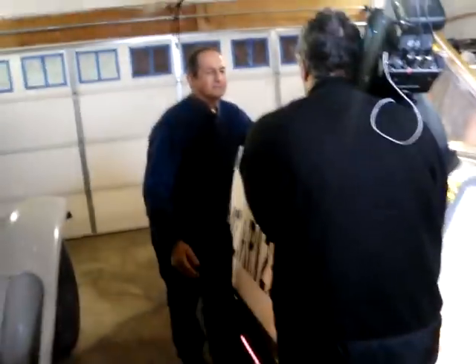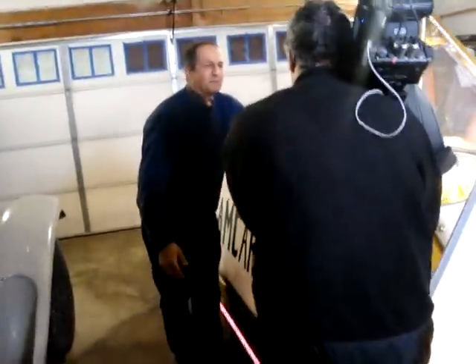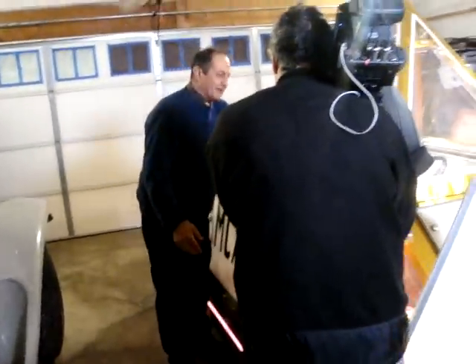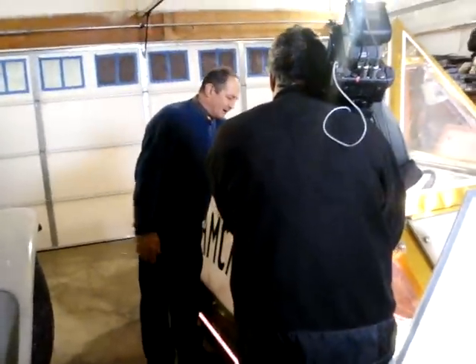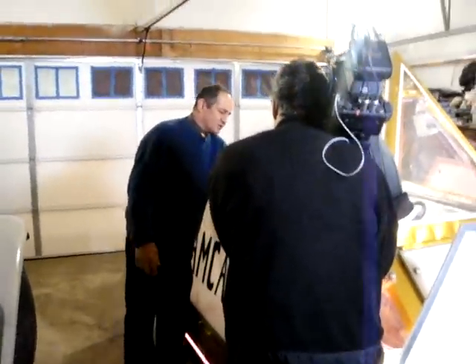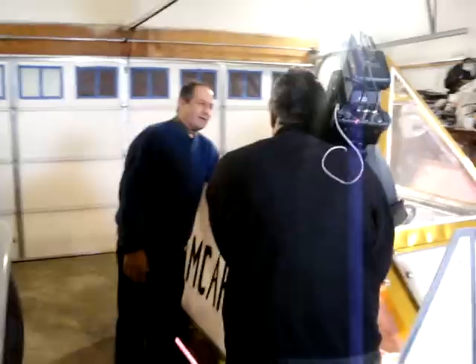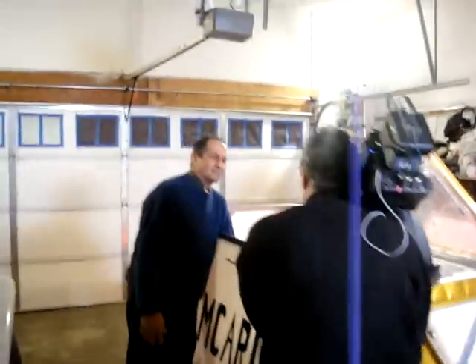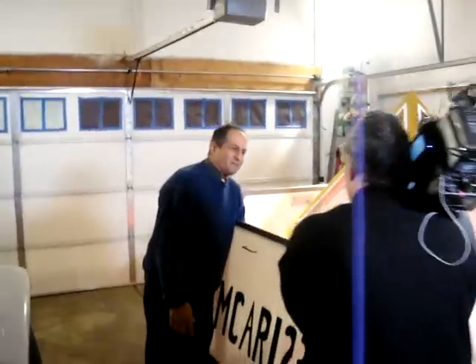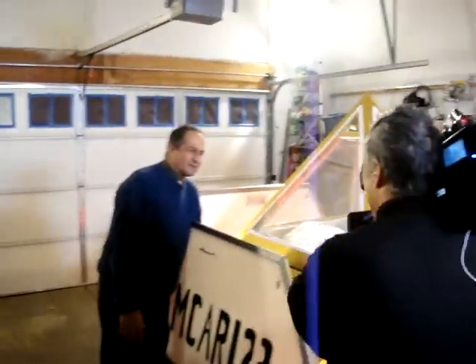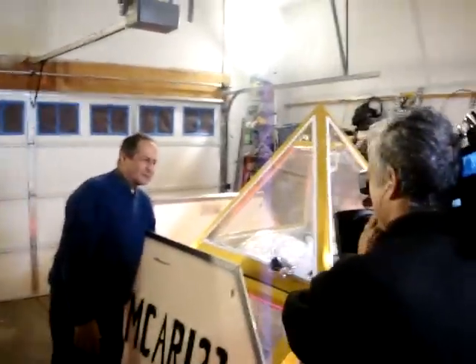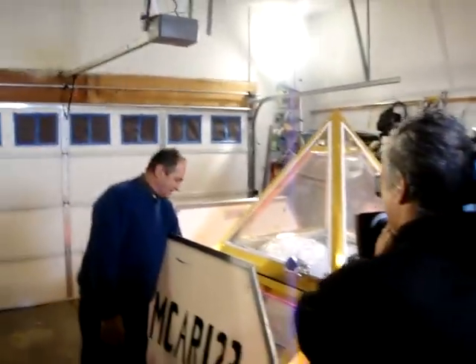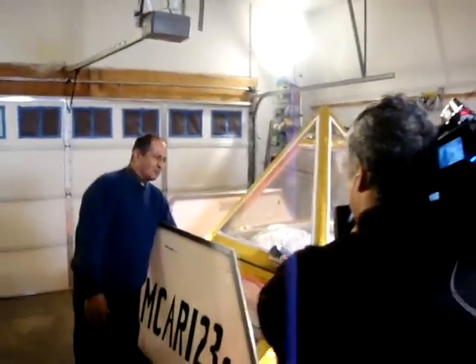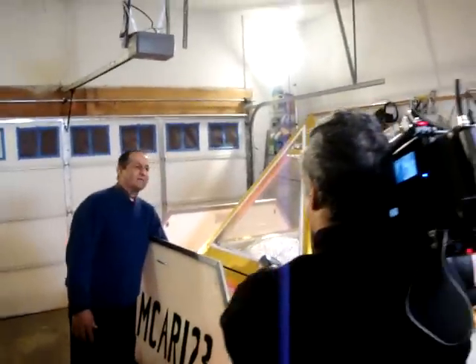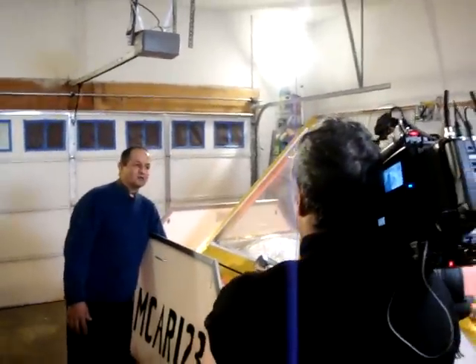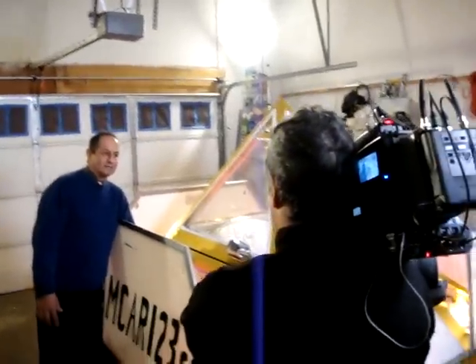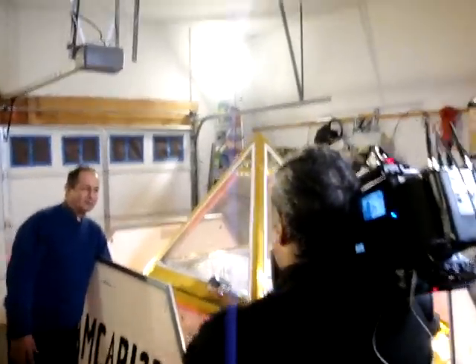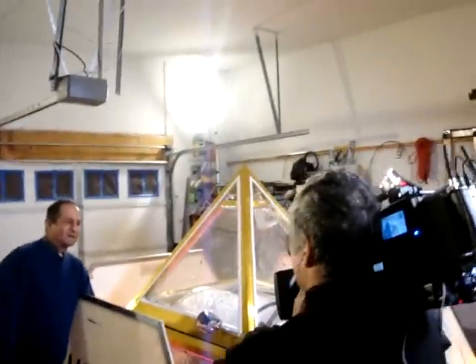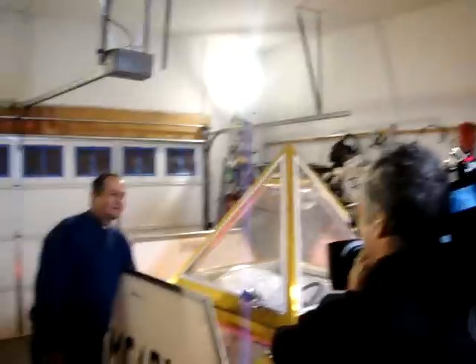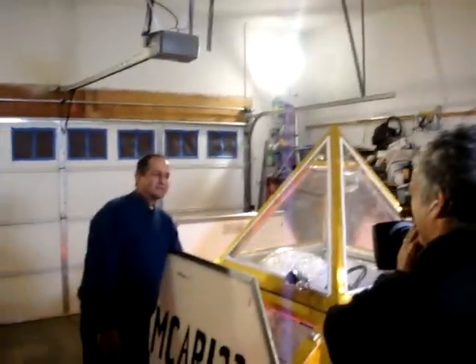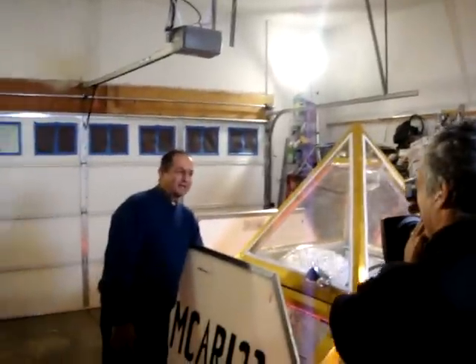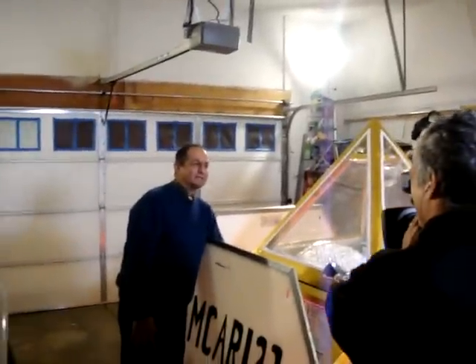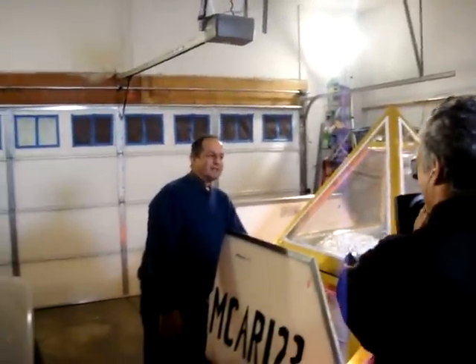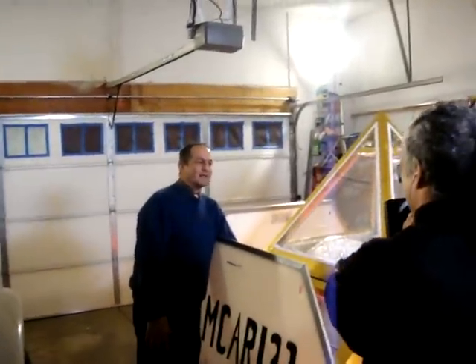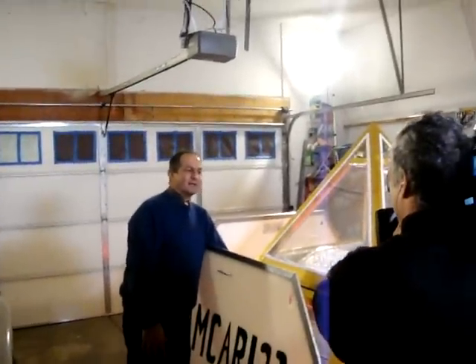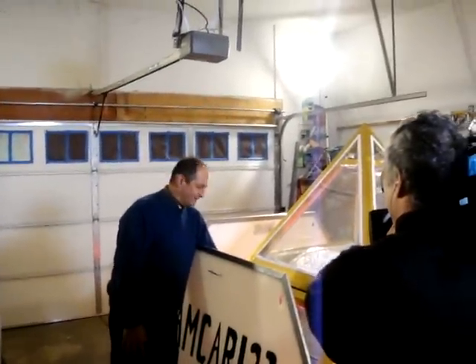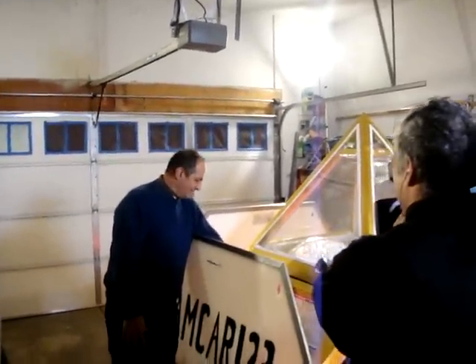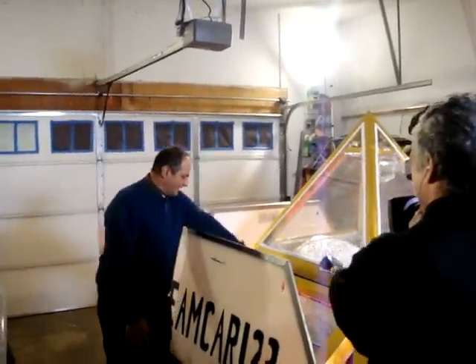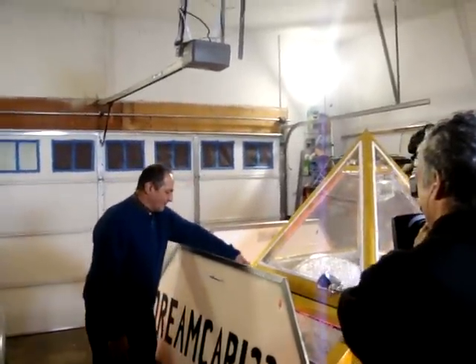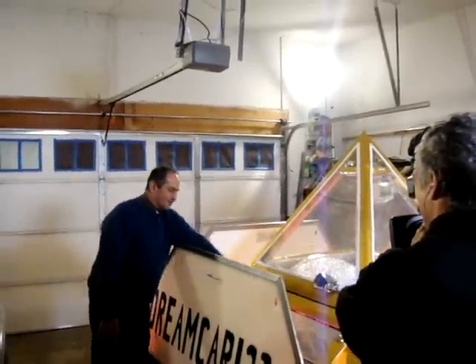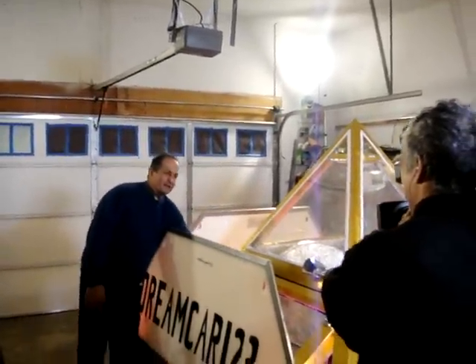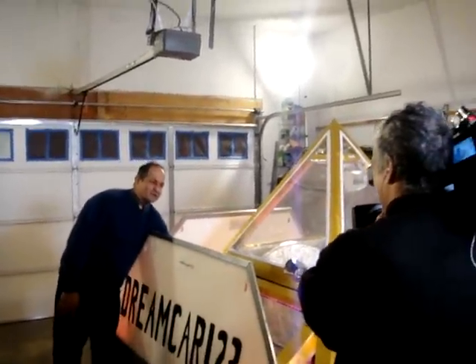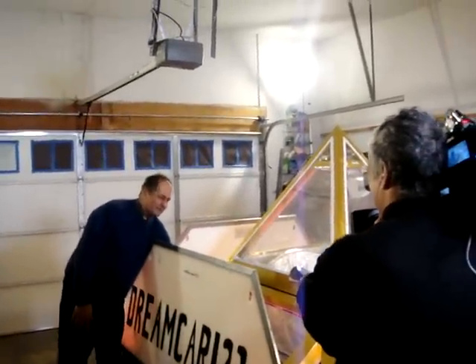This is a prototype car, so we have six batteries that are running the car. We also have a separate battery that runs the headlights, the neon lights, and the heater.